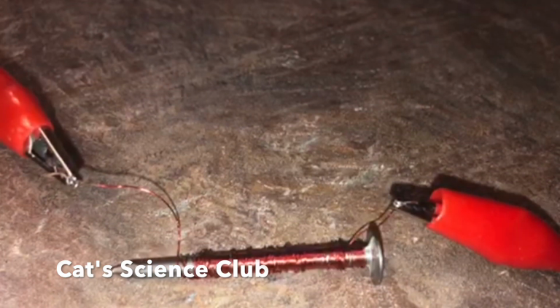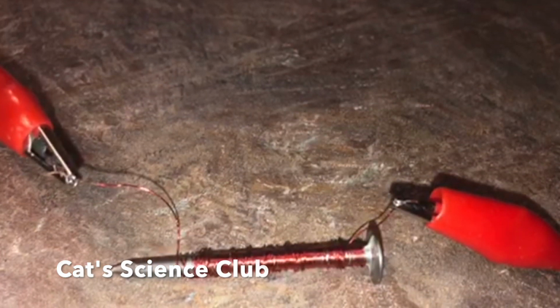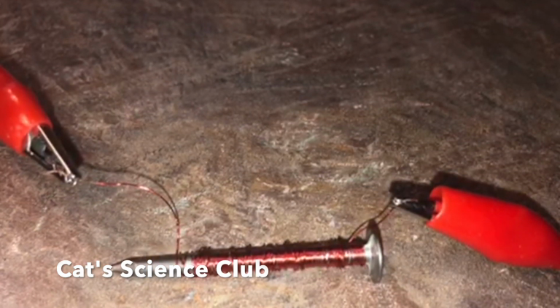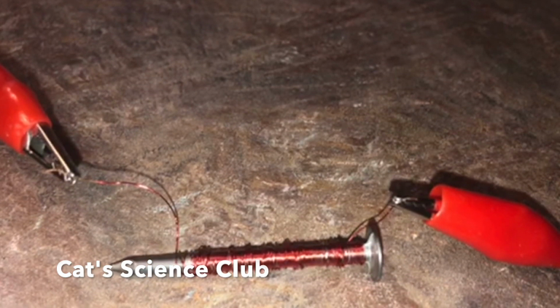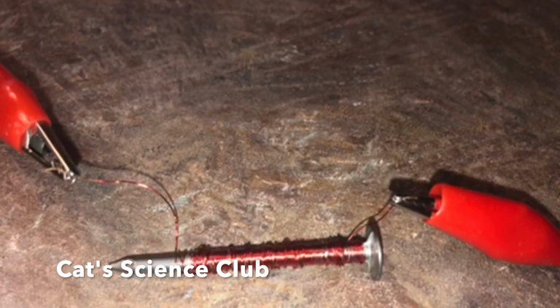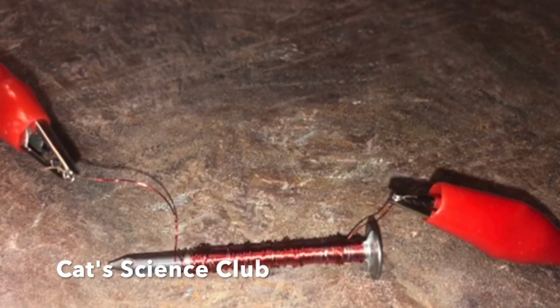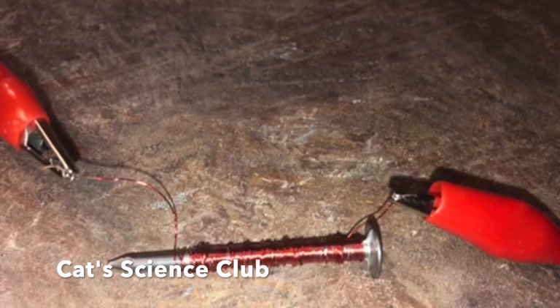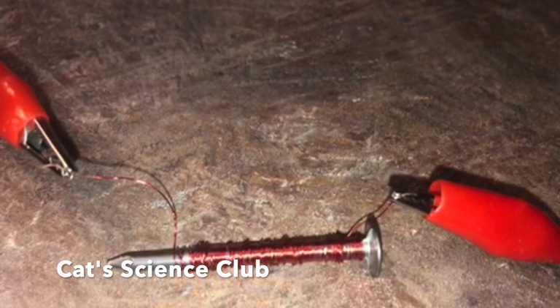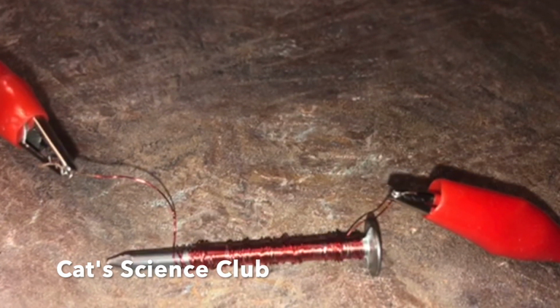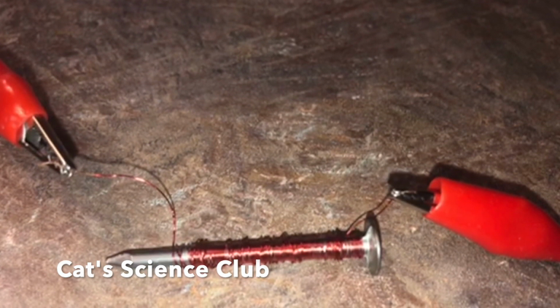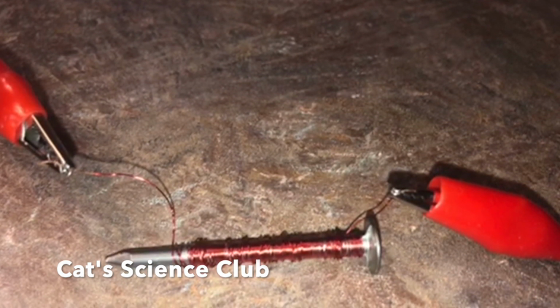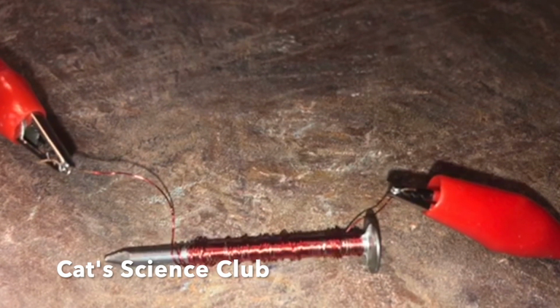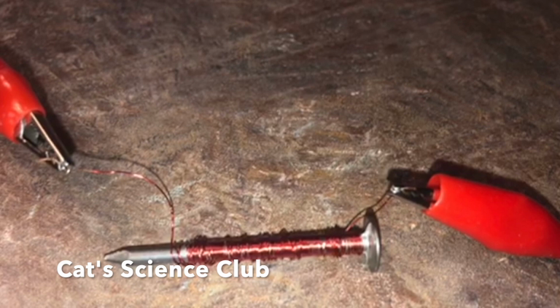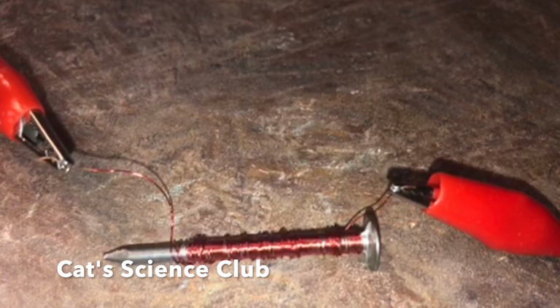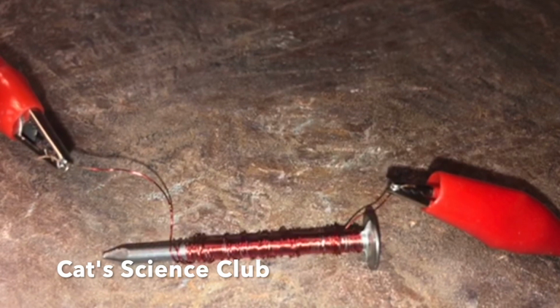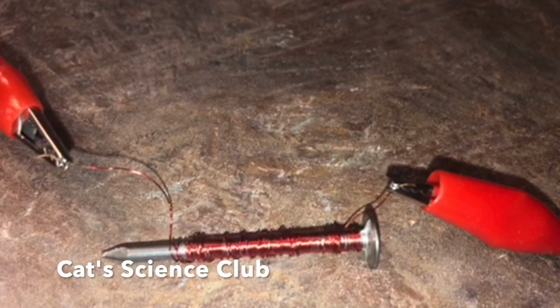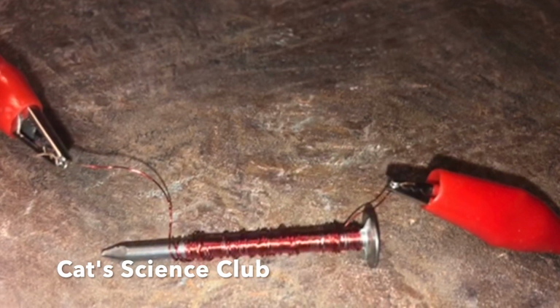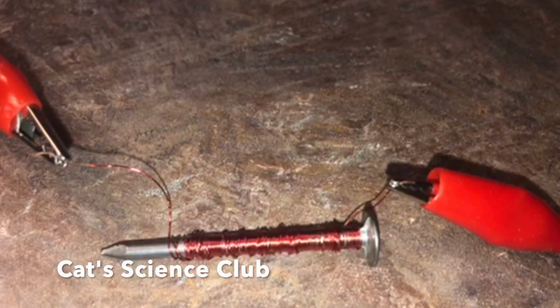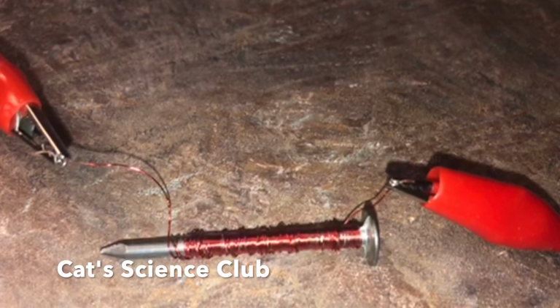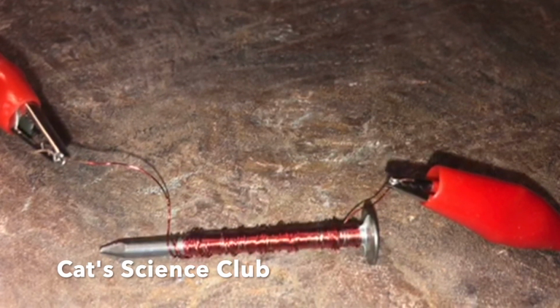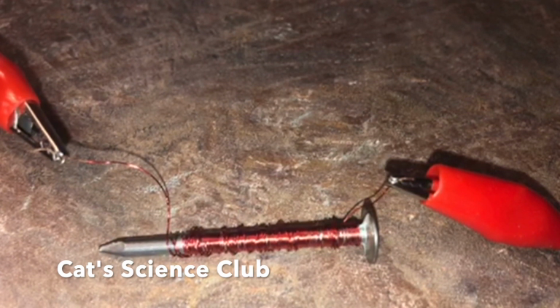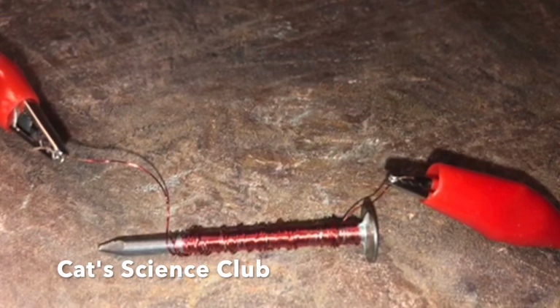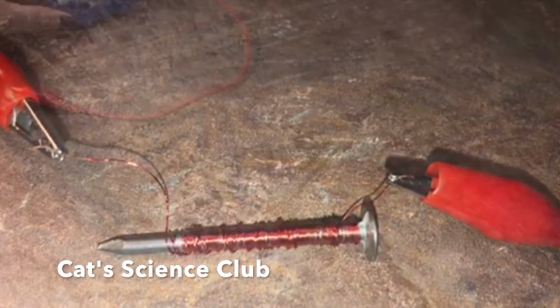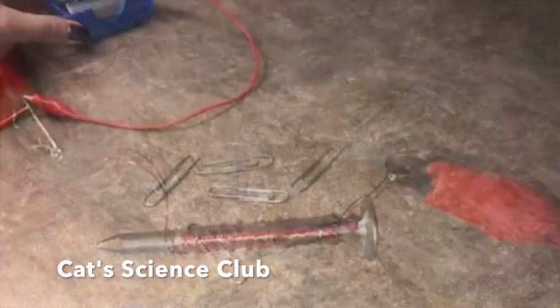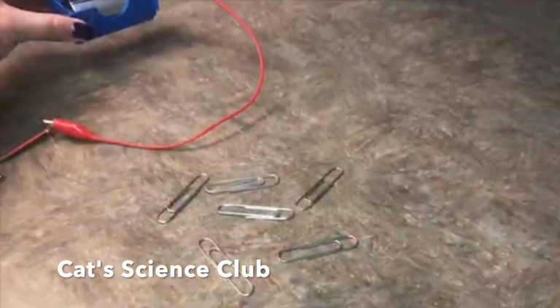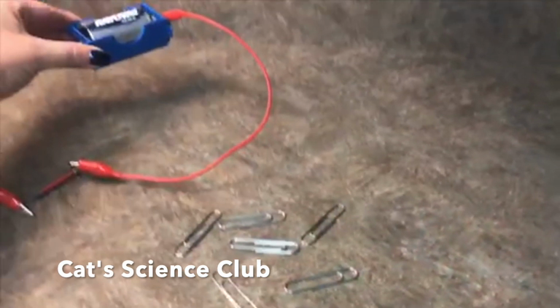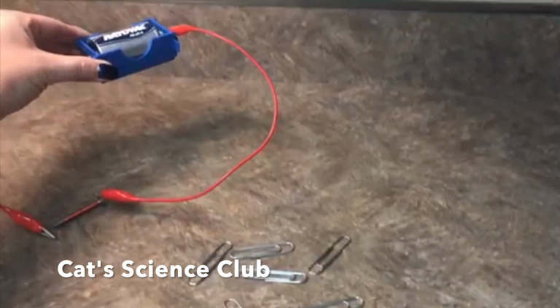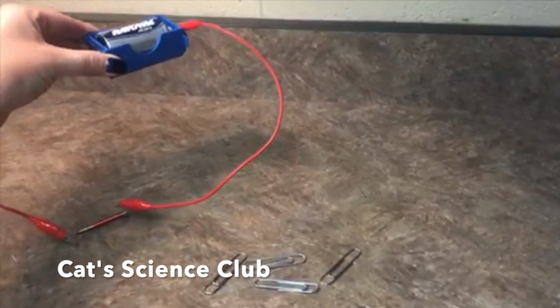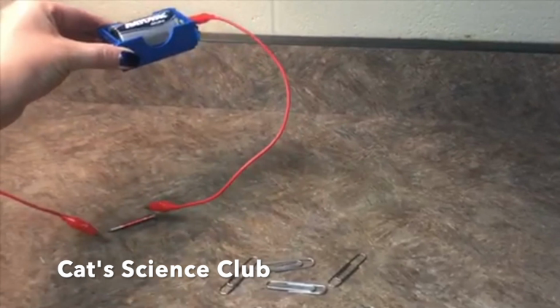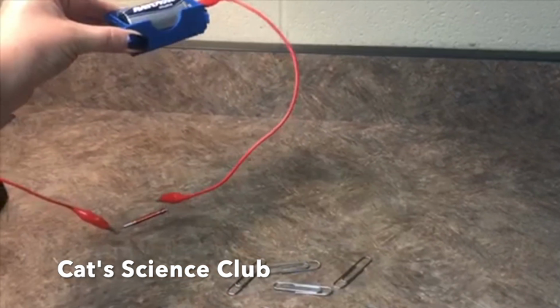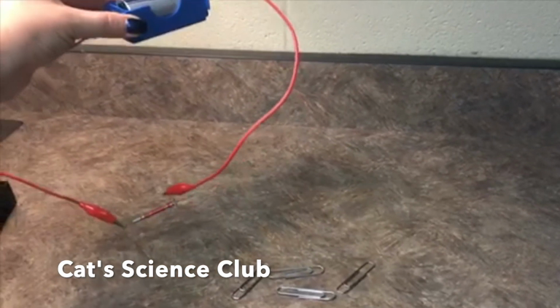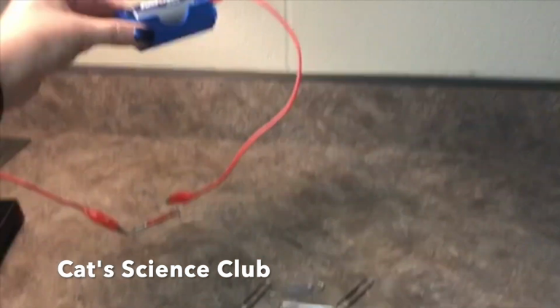Connect each alligator clip to each end of the copper wire. This will make a complete loop or a complete circuit. You have just created an electromagnet.